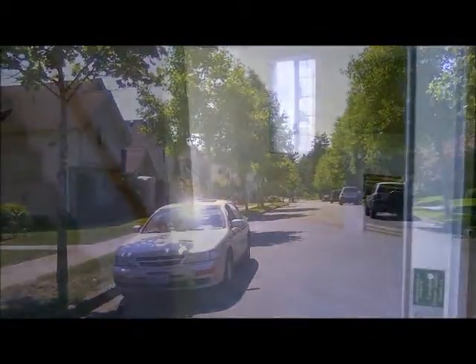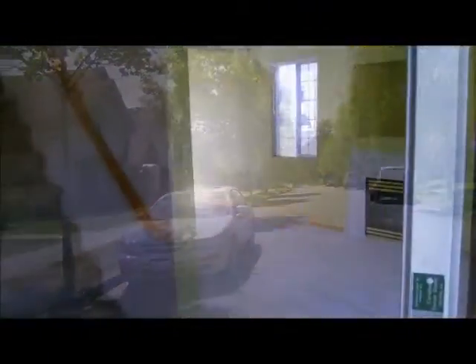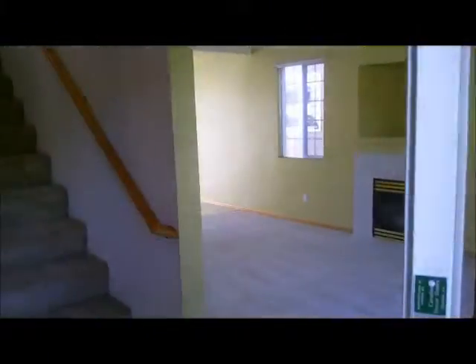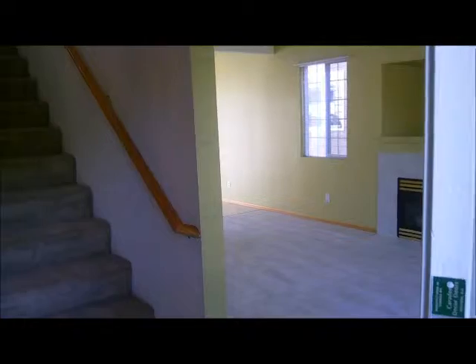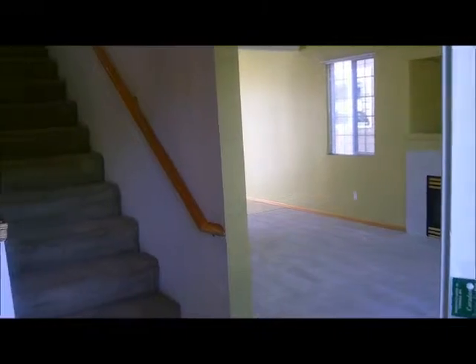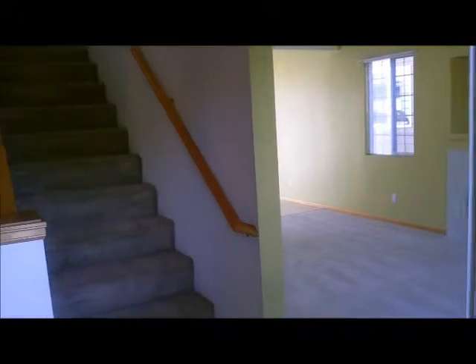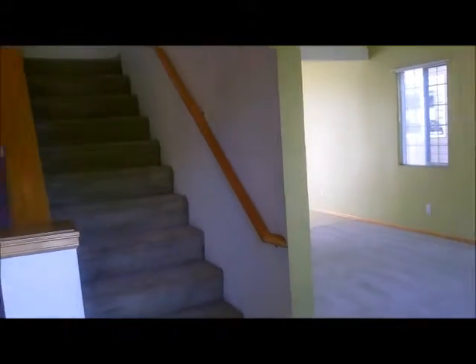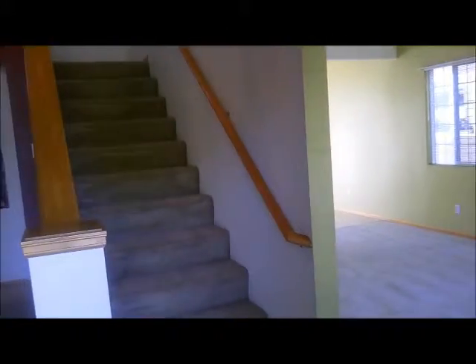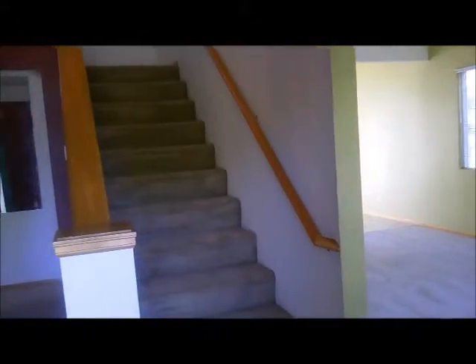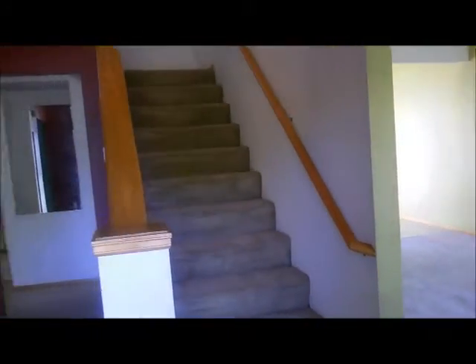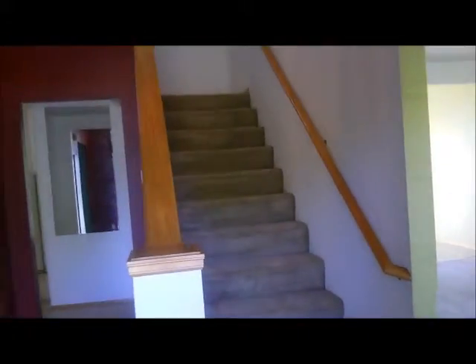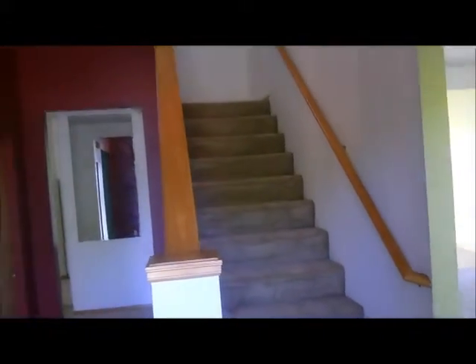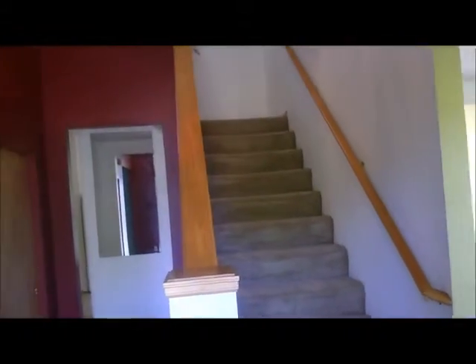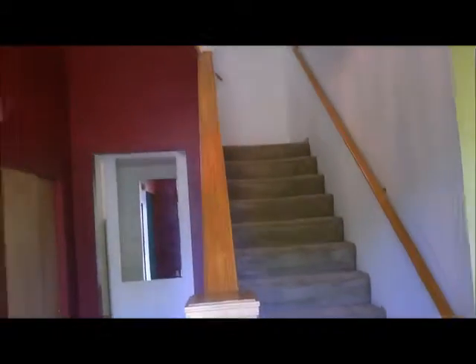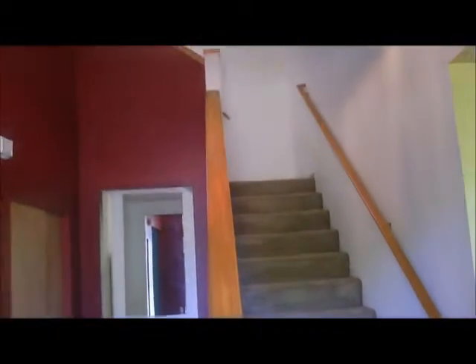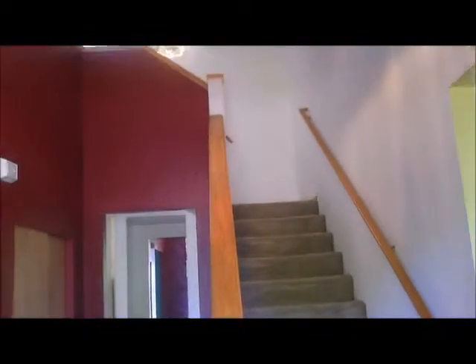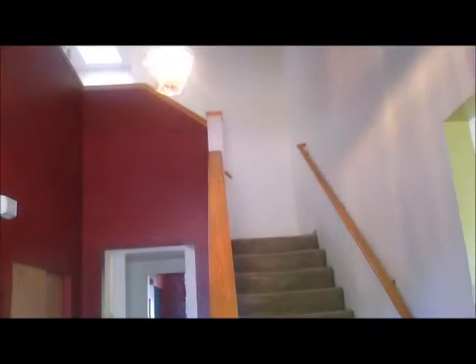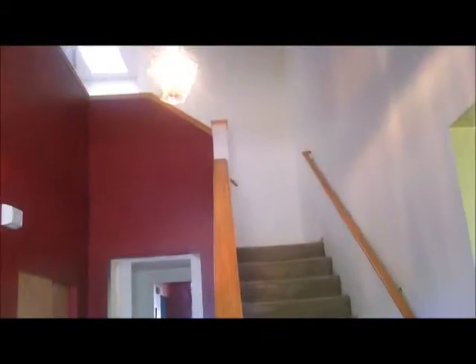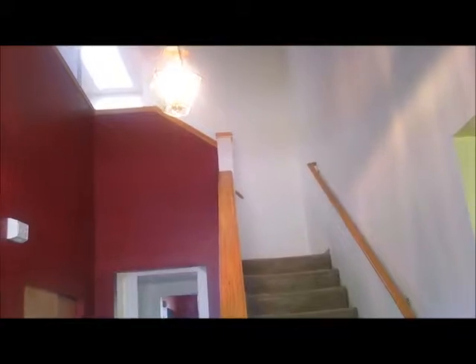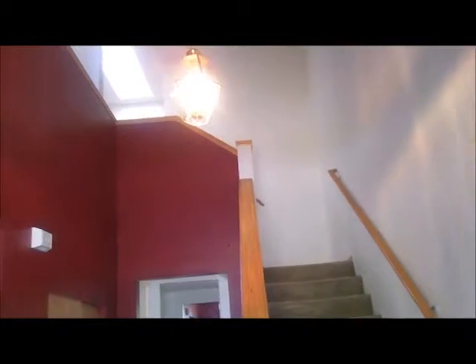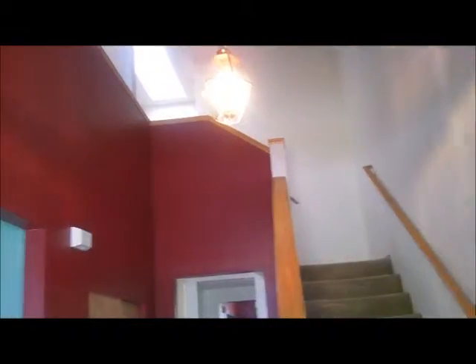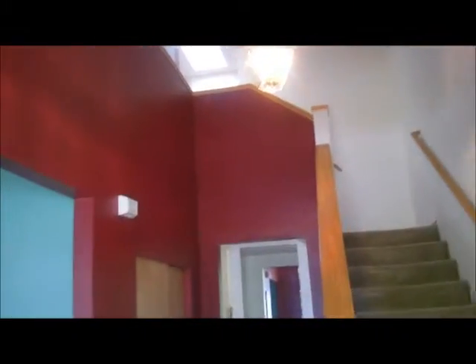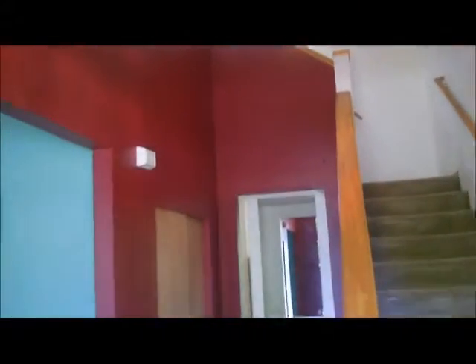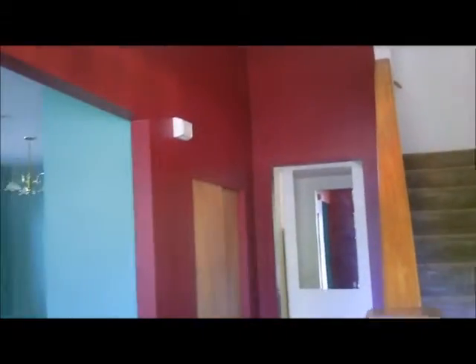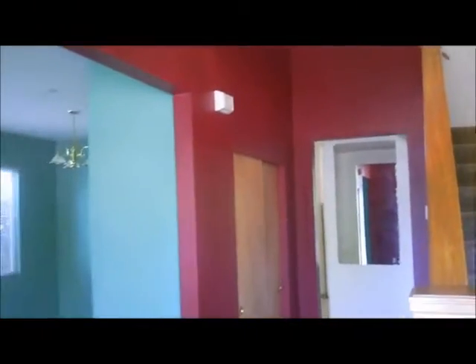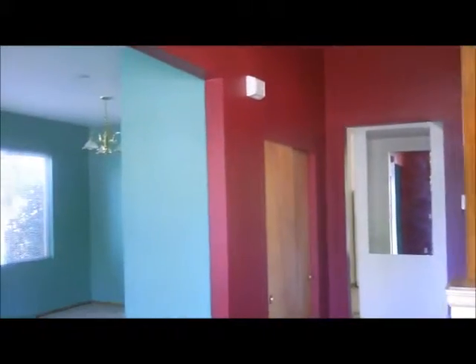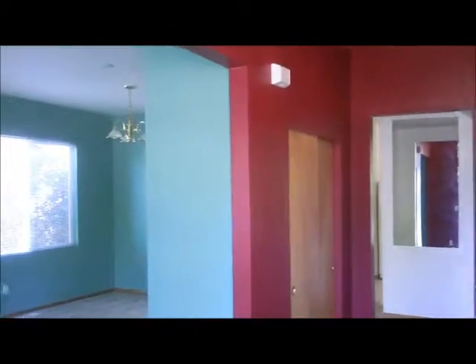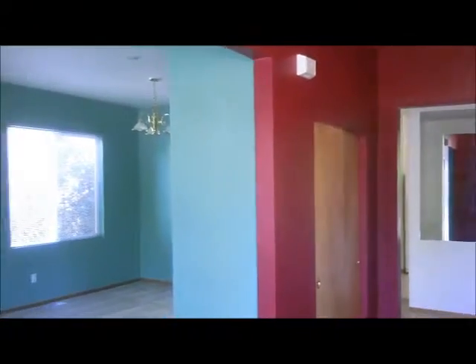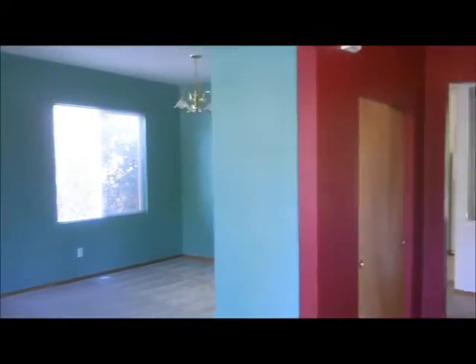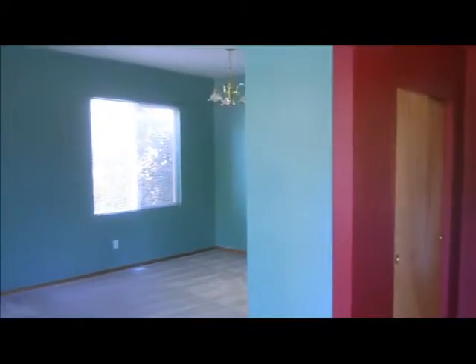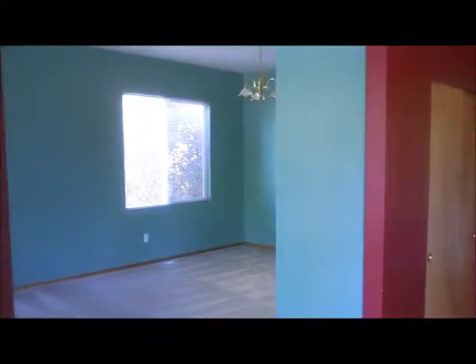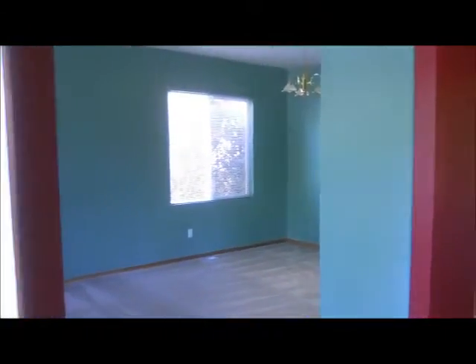Upon entering the home, you've got the family room to the right, a grand entrance staircase leading up to four bedrooms, and a formal dining living room off to the left.